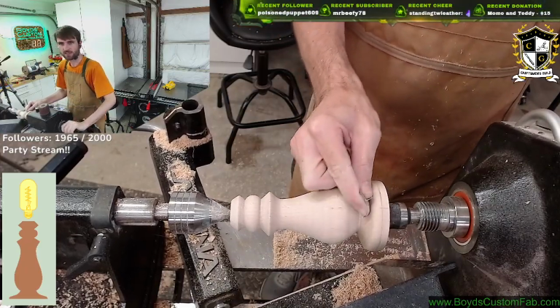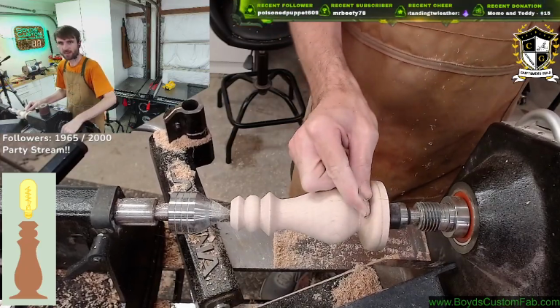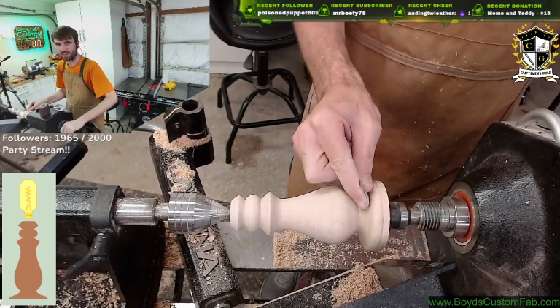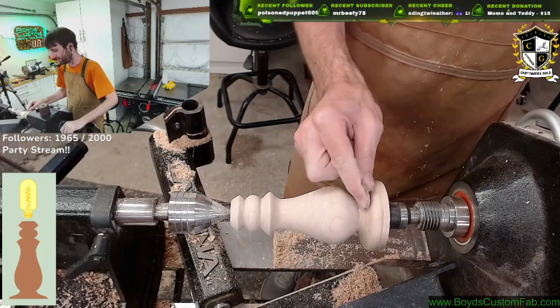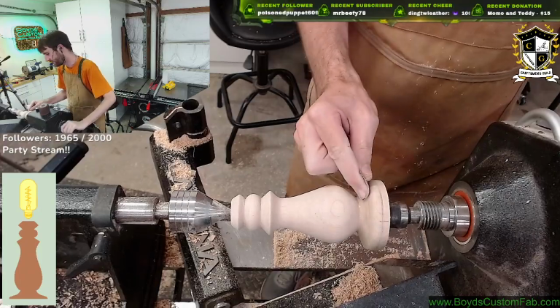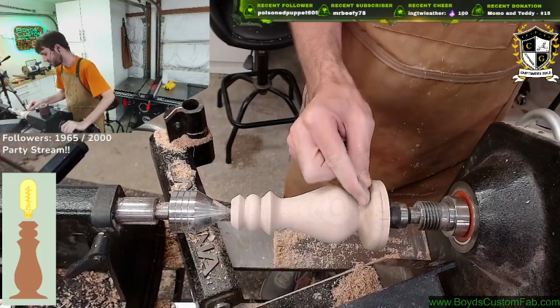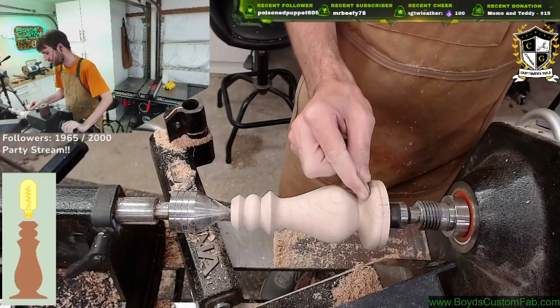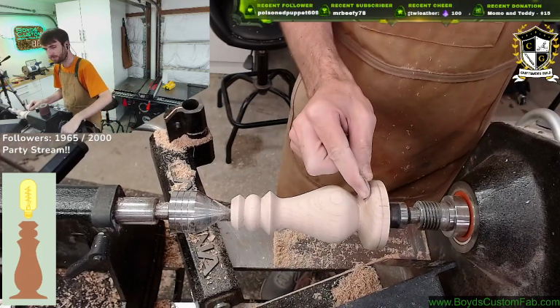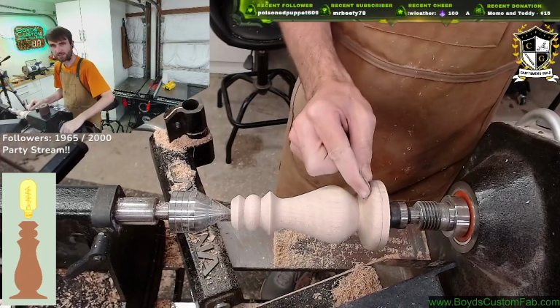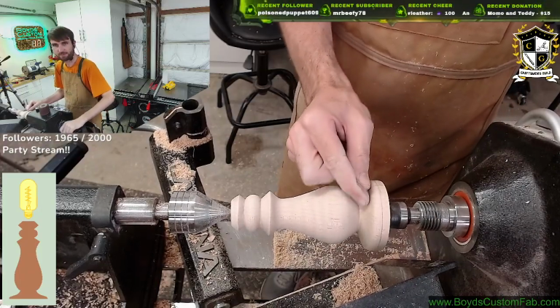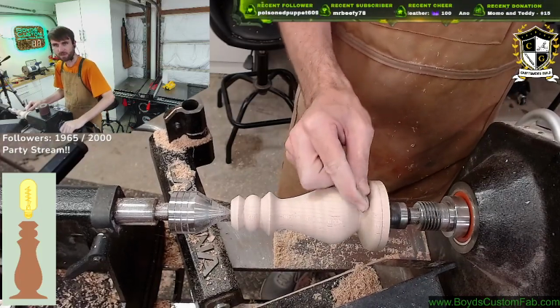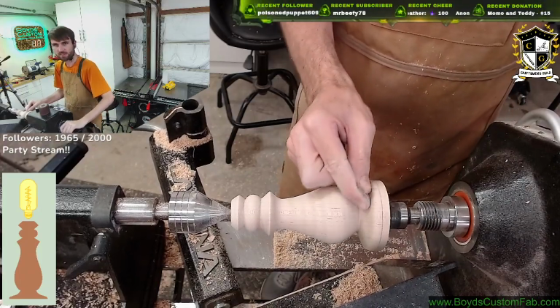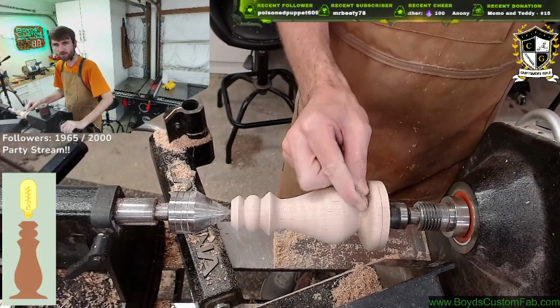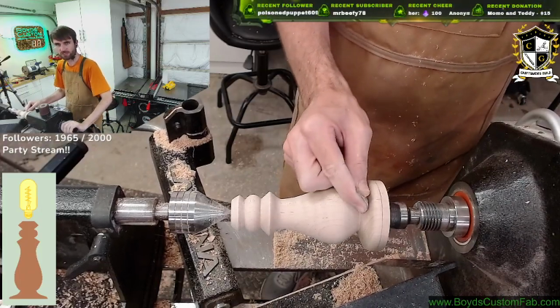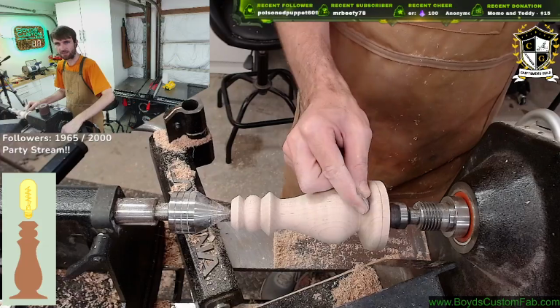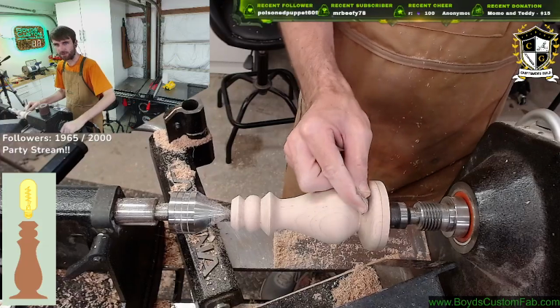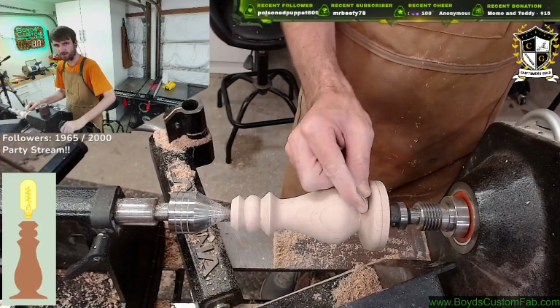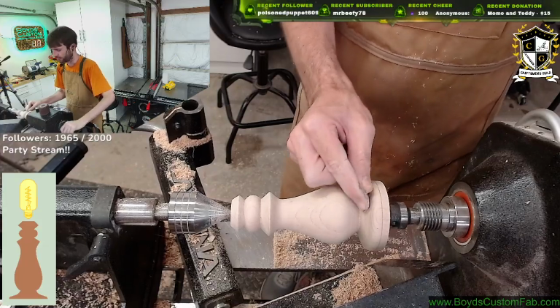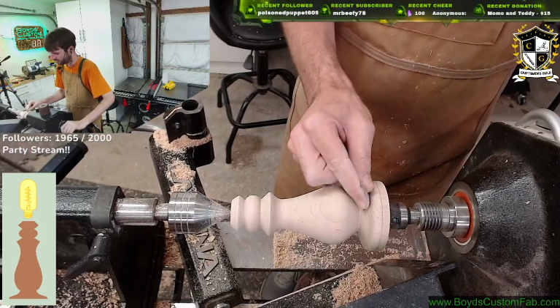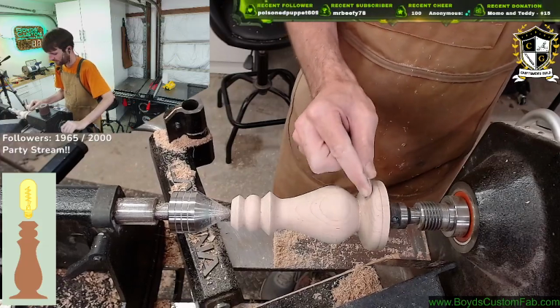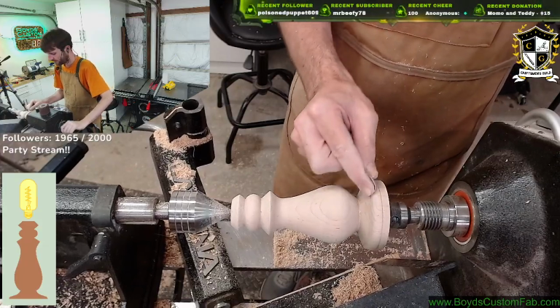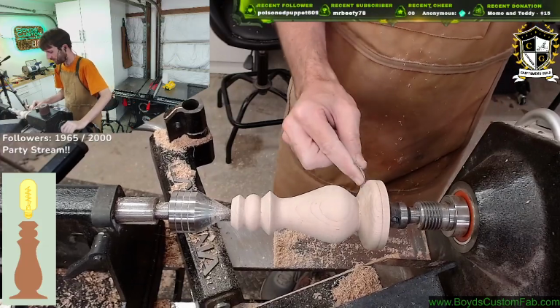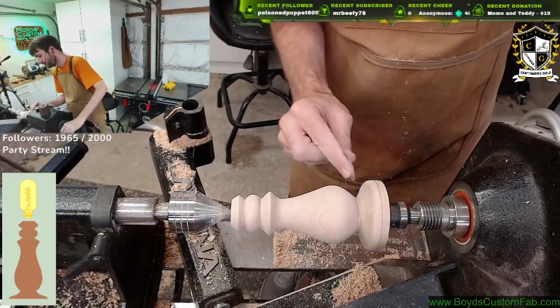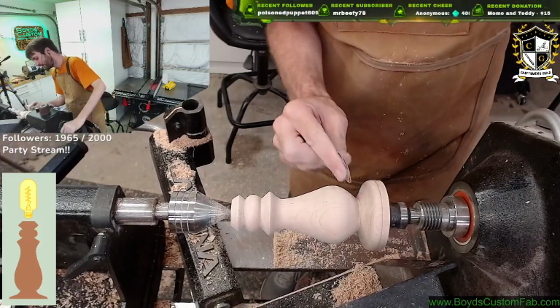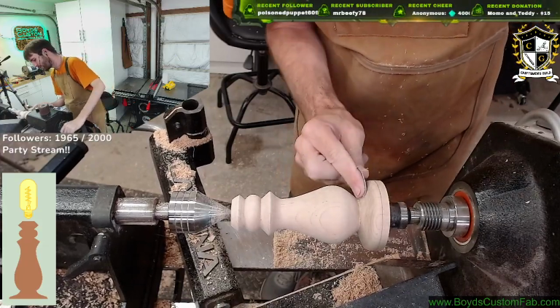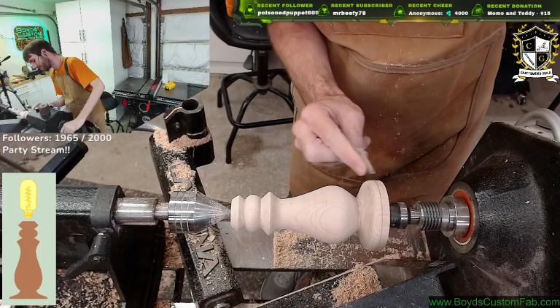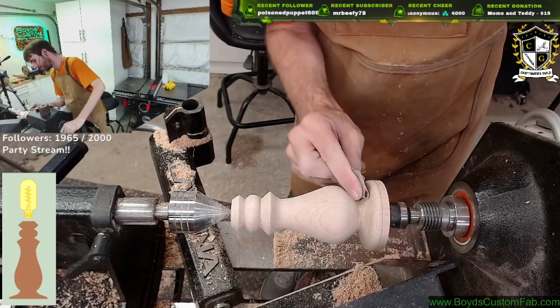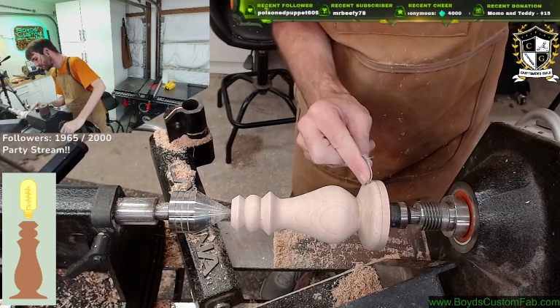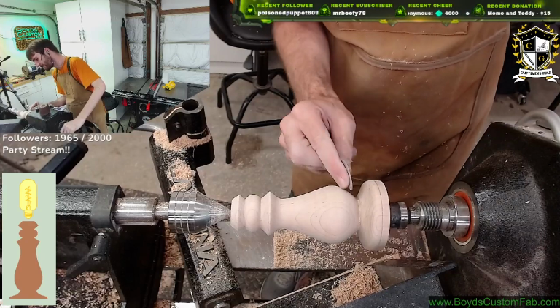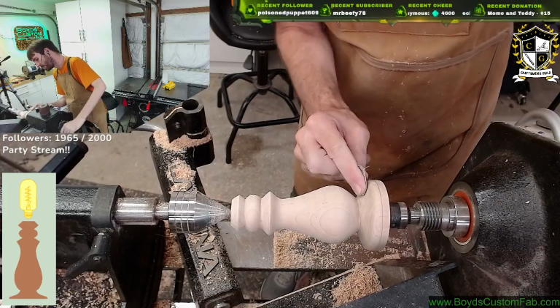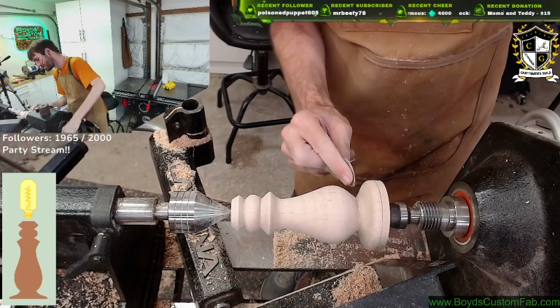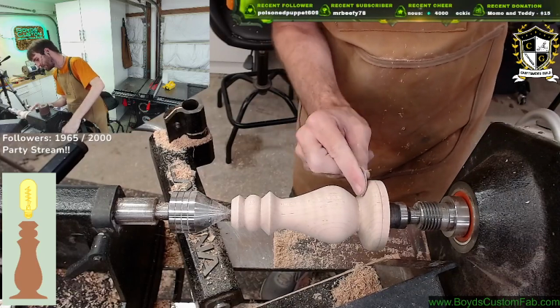Zulu saves all his VODs as highlights. Dang, maybe I should do the same. This is so people aren't able to watch the stream live or are able to go back and rewatch it. I didn't know you could do that. I knew you could highlight stuff, but I didn't know you could save whole VODs as a highlight.